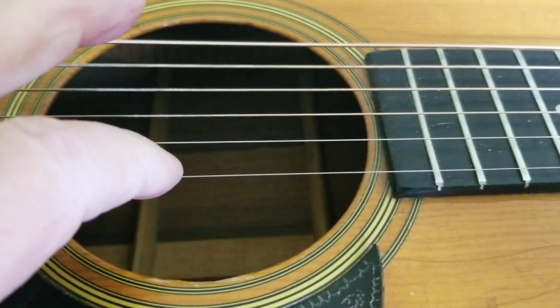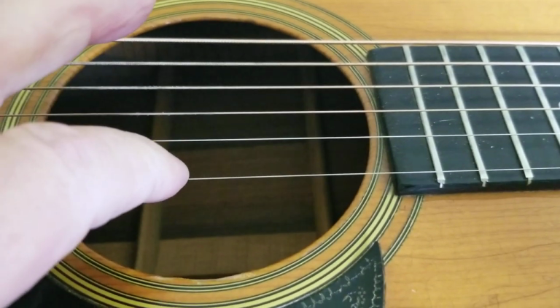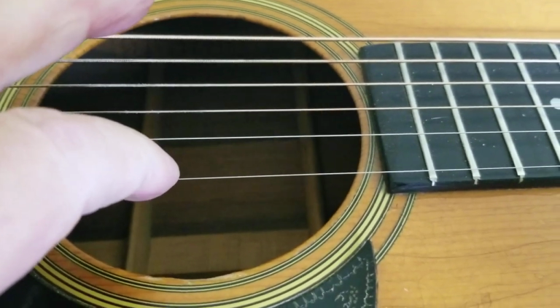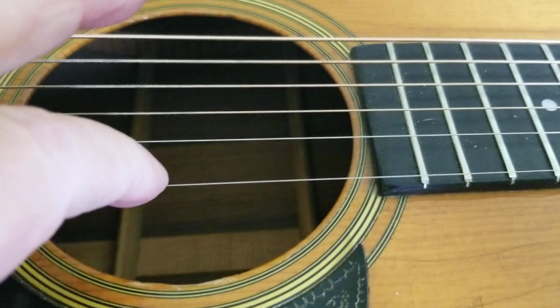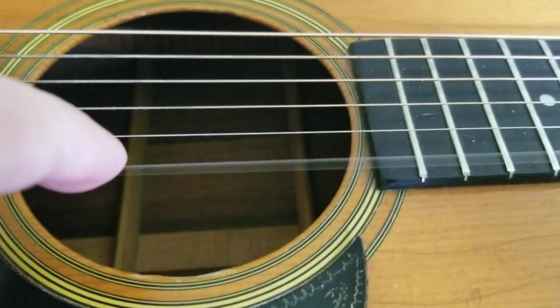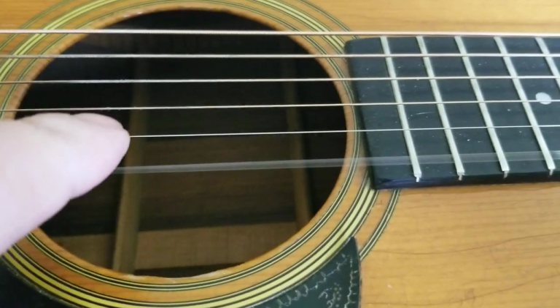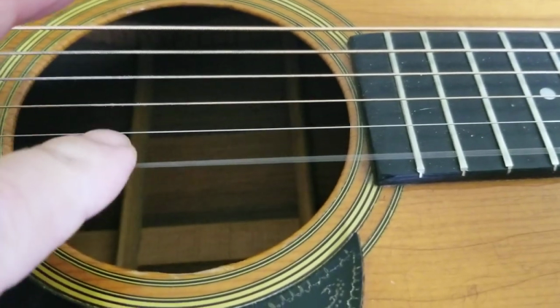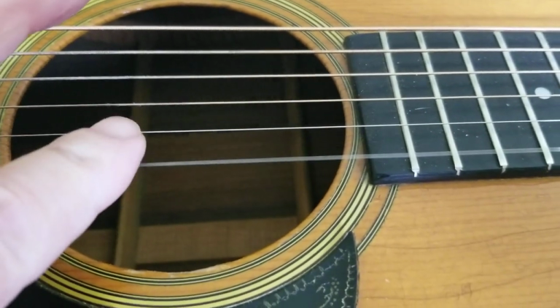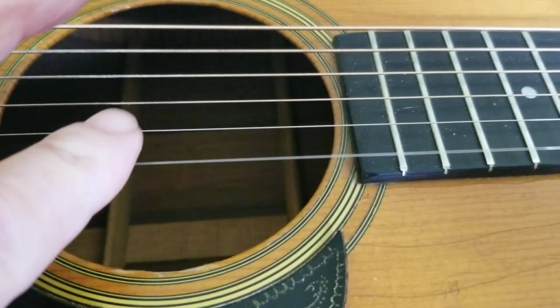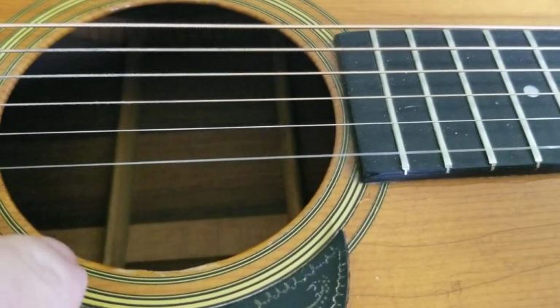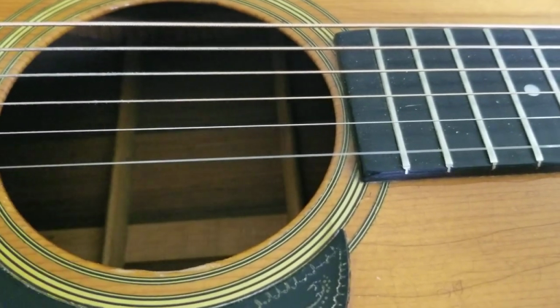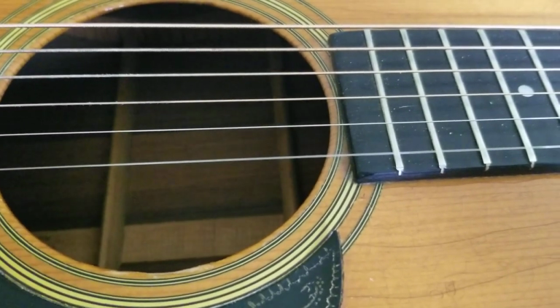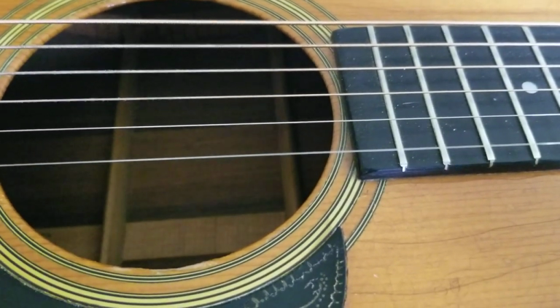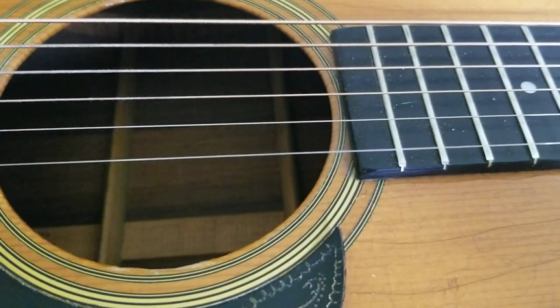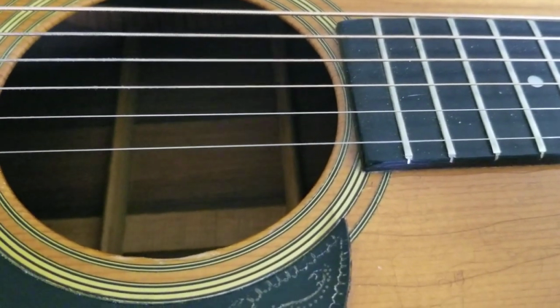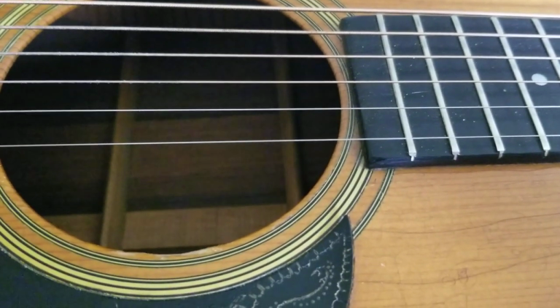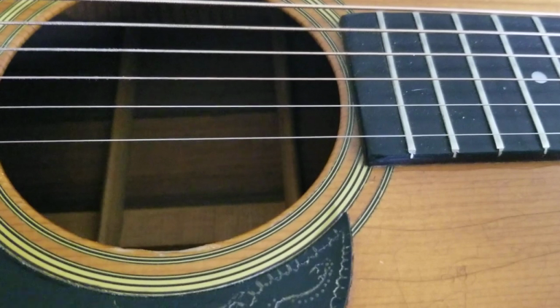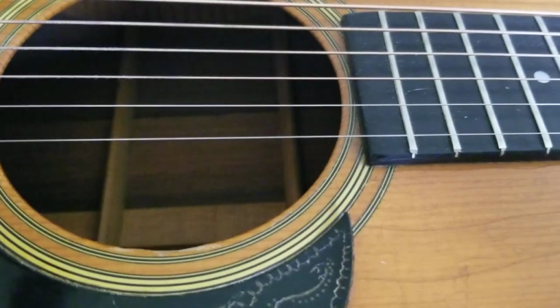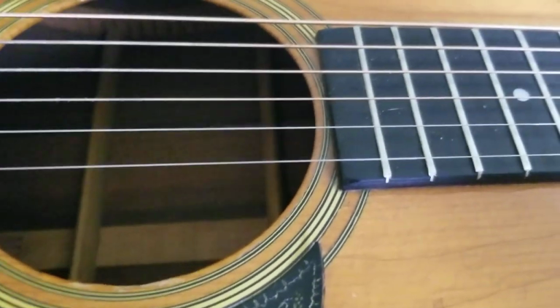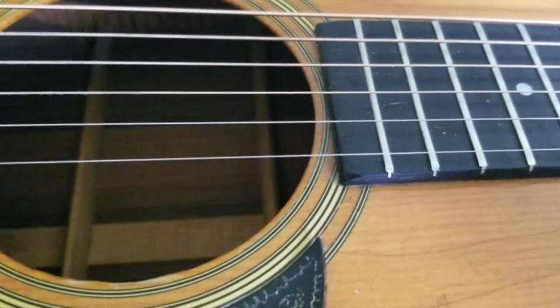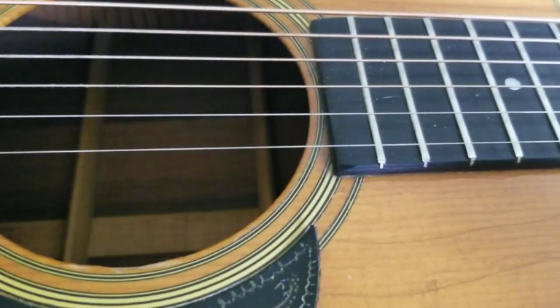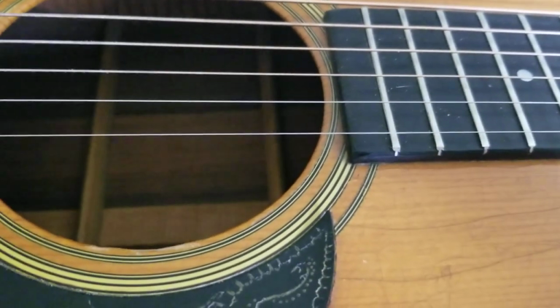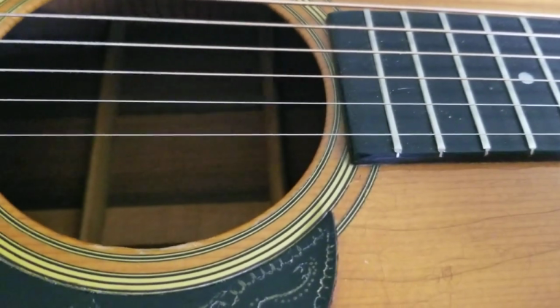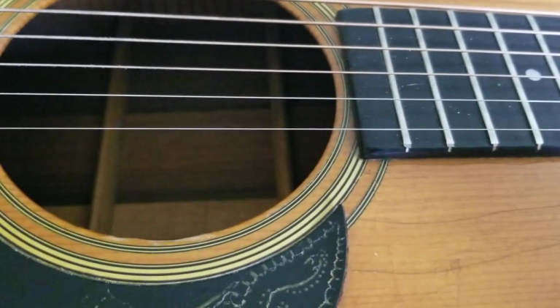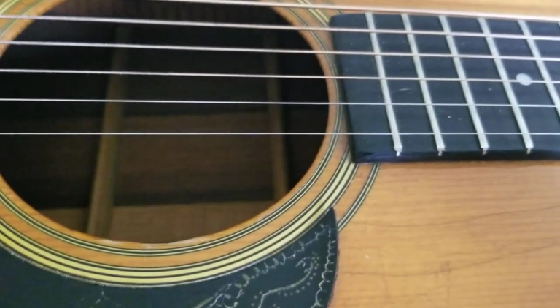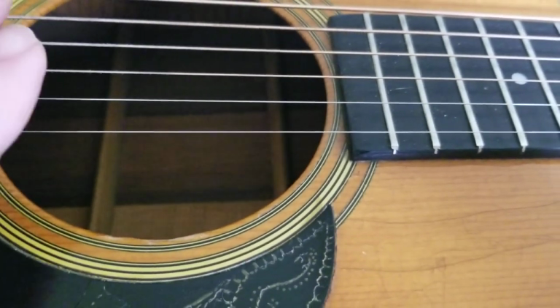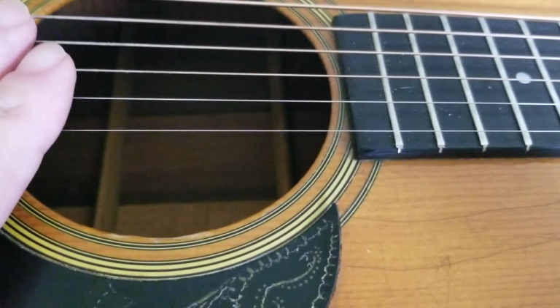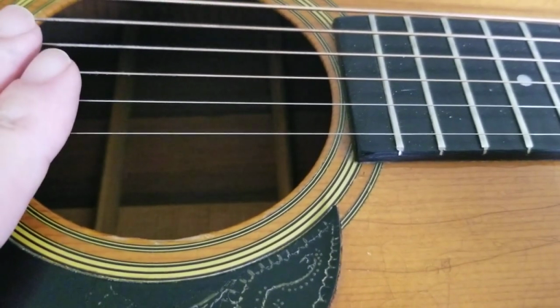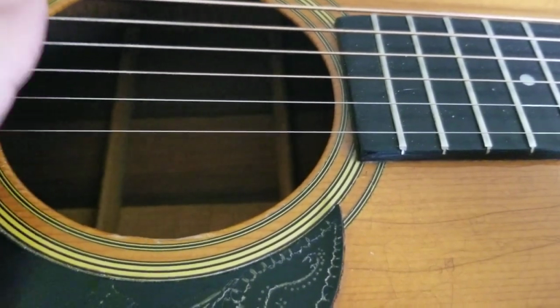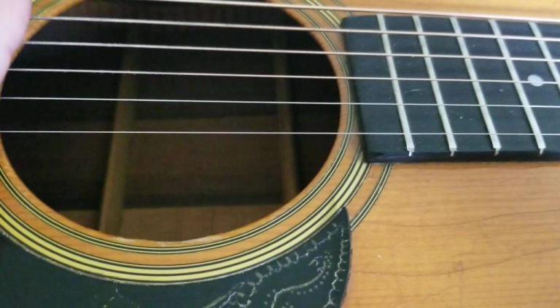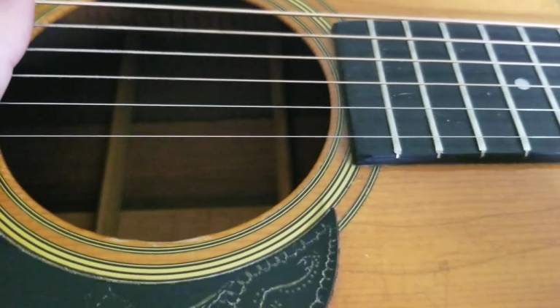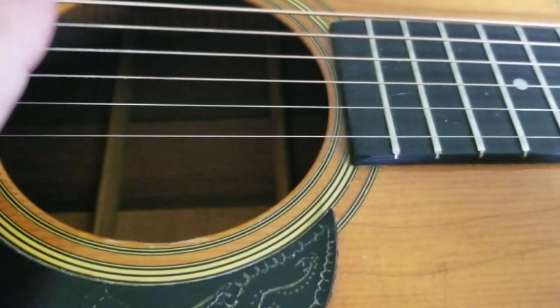This is the E string and it has a long sustain as you can hear. But what I think is really amazing is the overtone sustain. So let me play that for you.